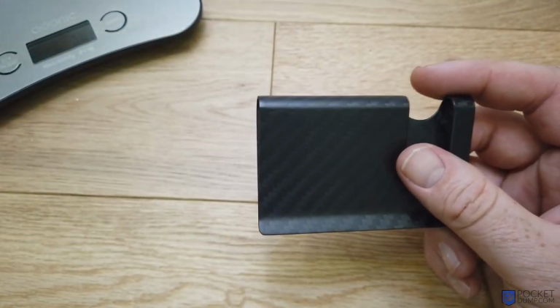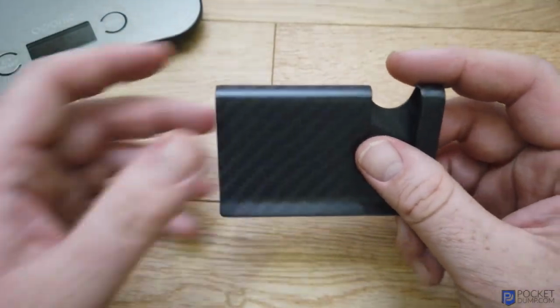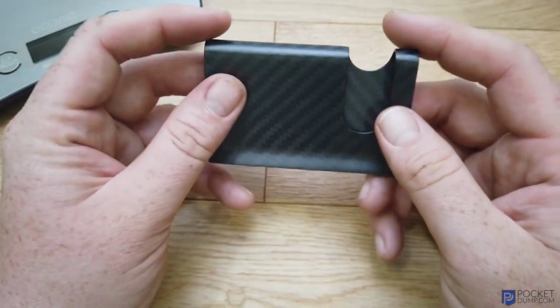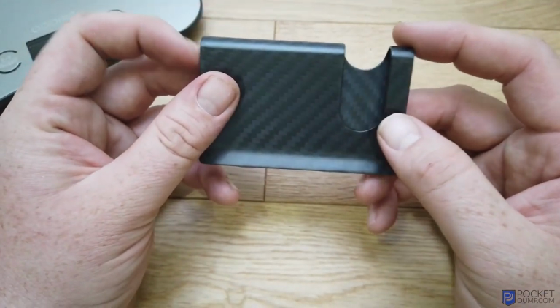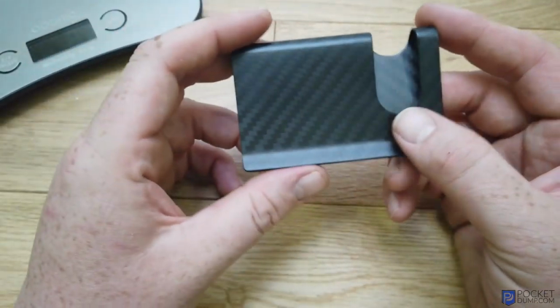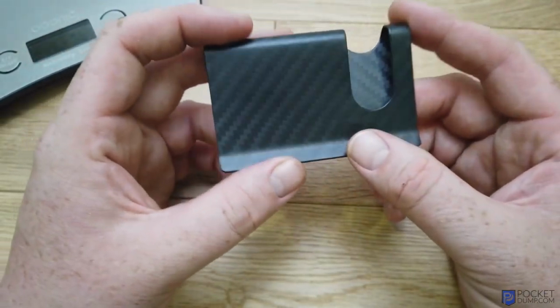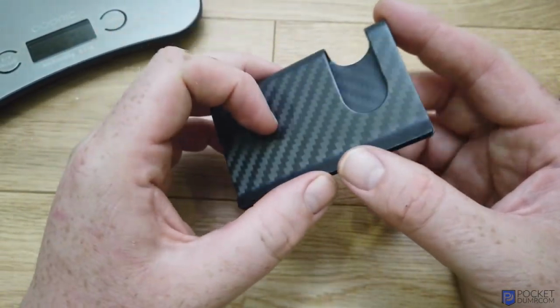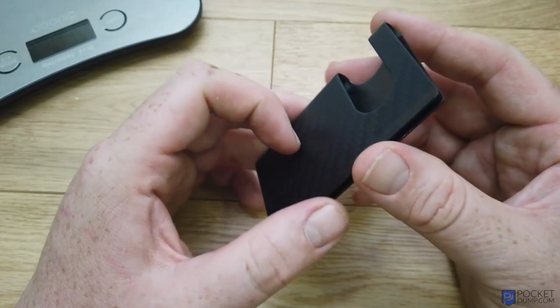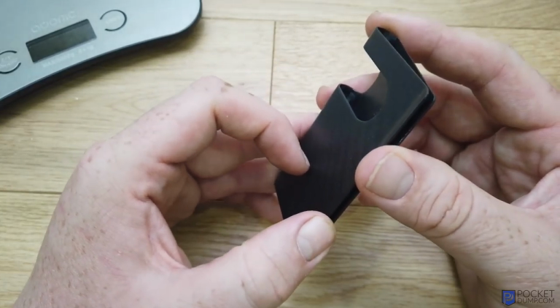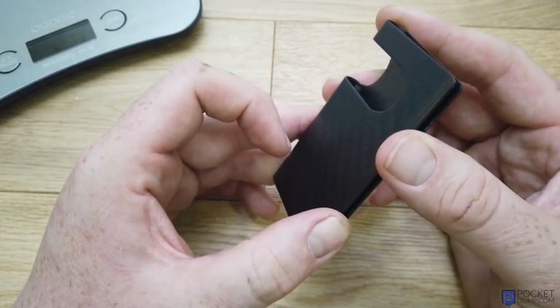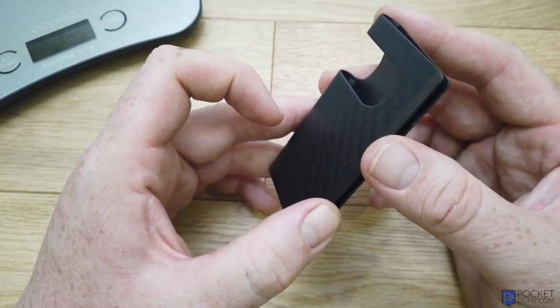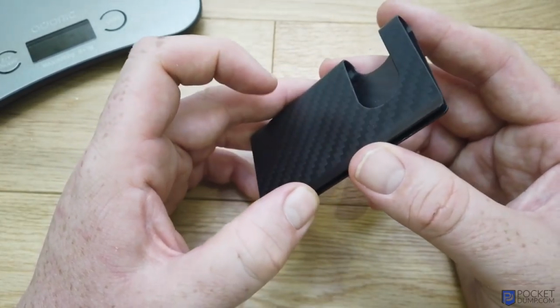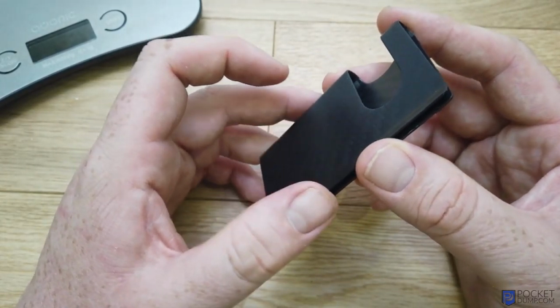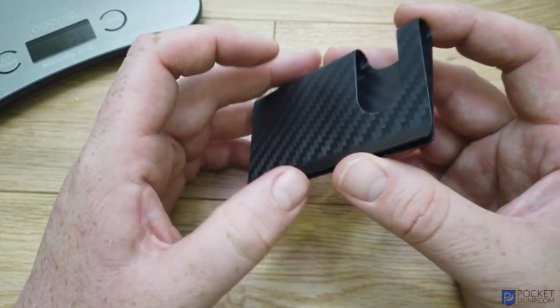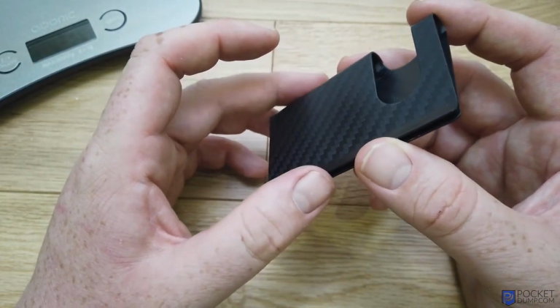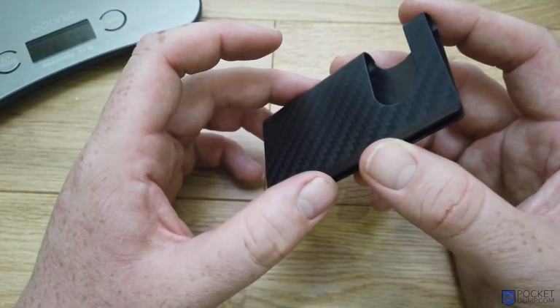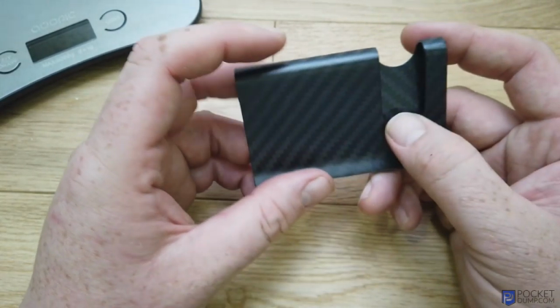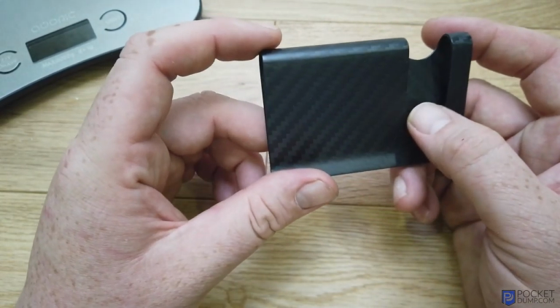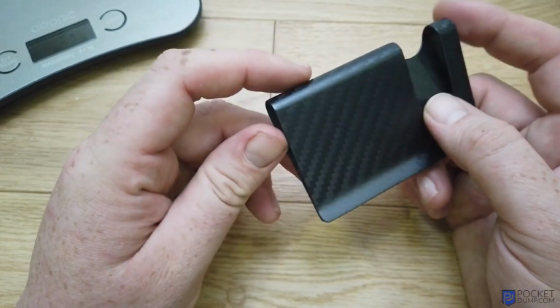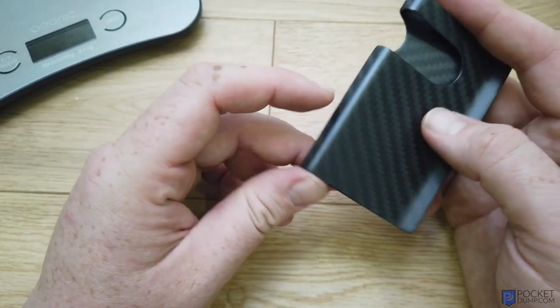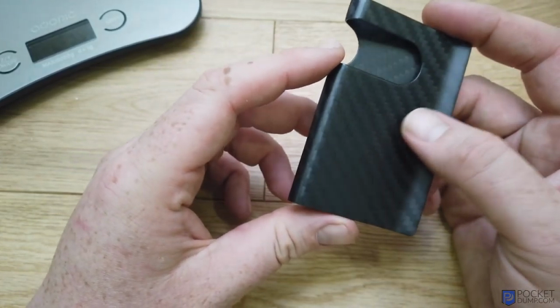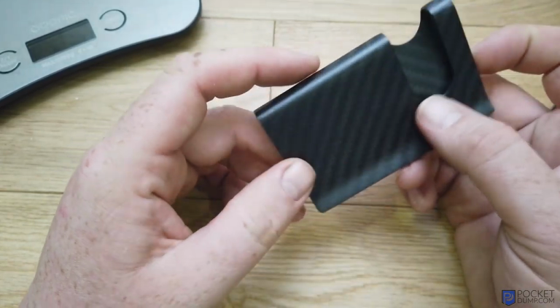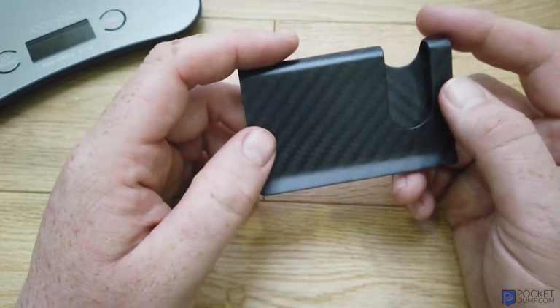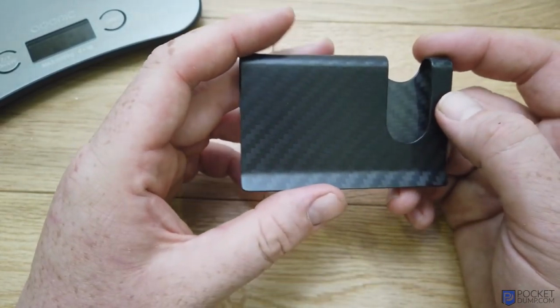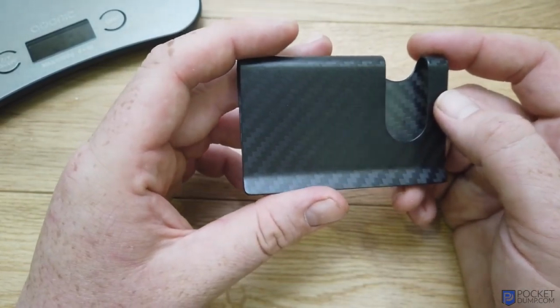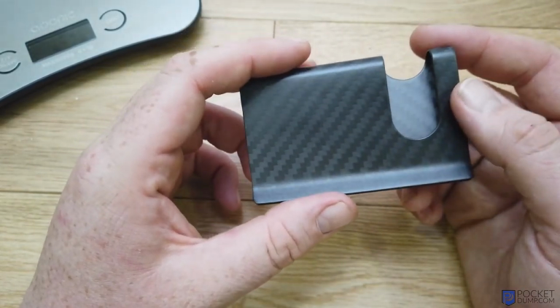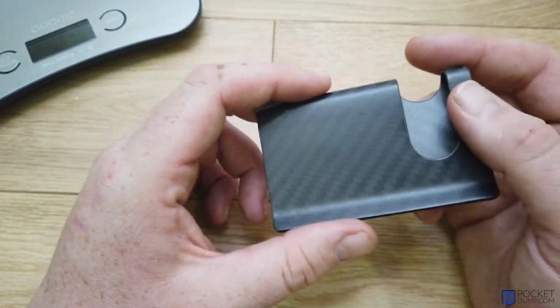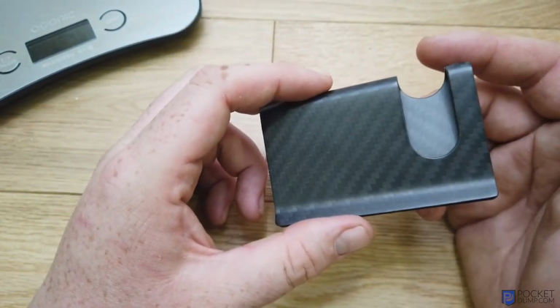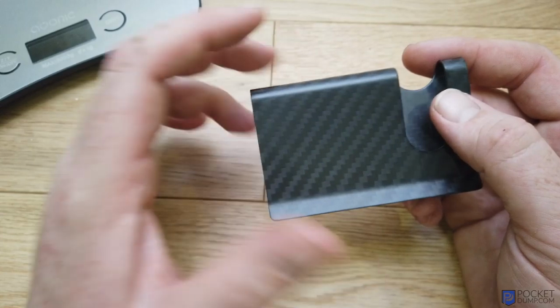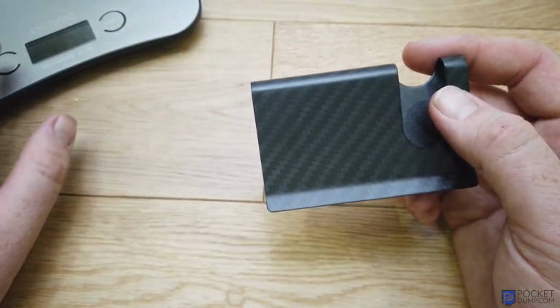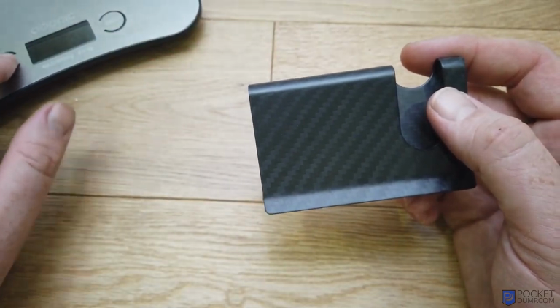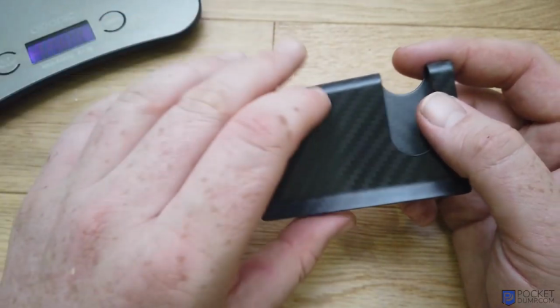So what this is is a card holder. It can hold business cards, debit cards, and credit cards. As the name suggests, it's made from 100% carbon fiber, so it's nice and lightweight.